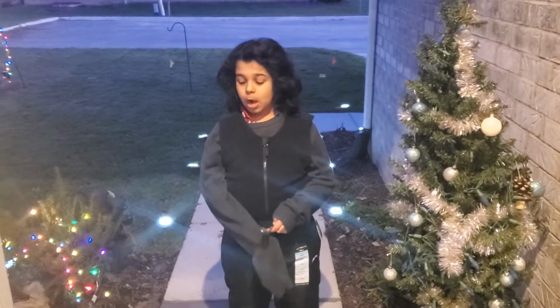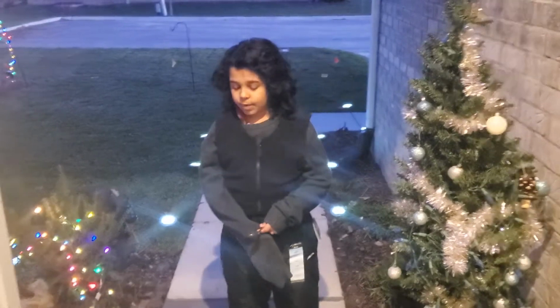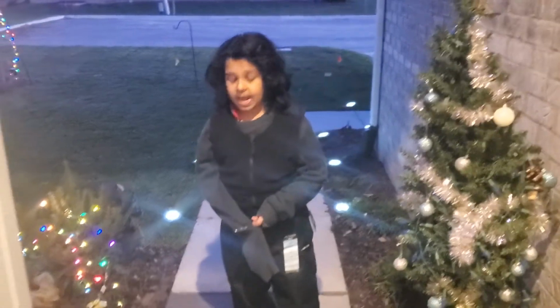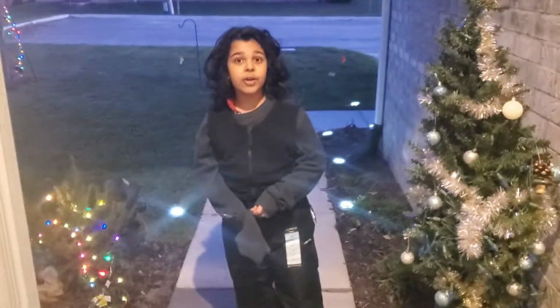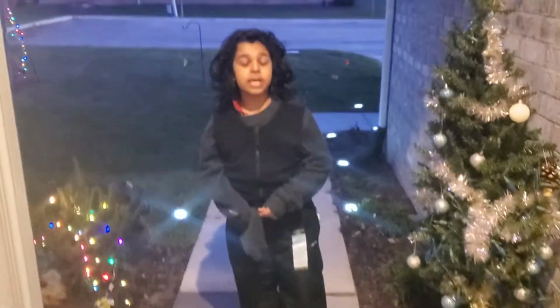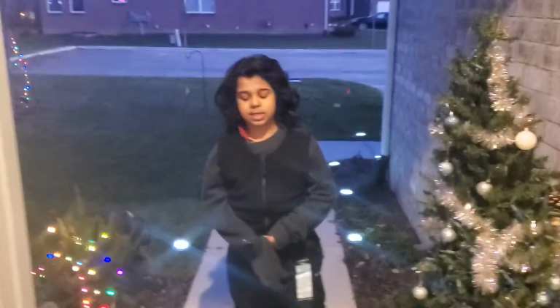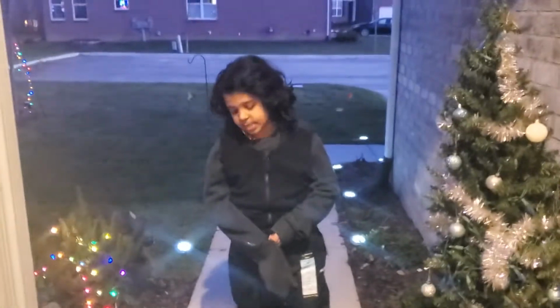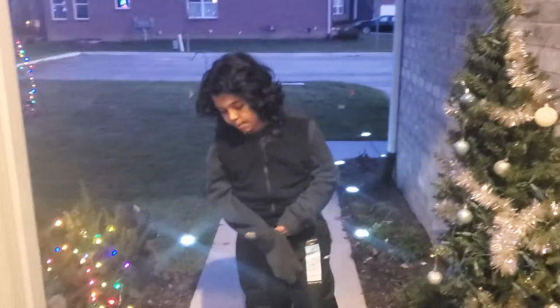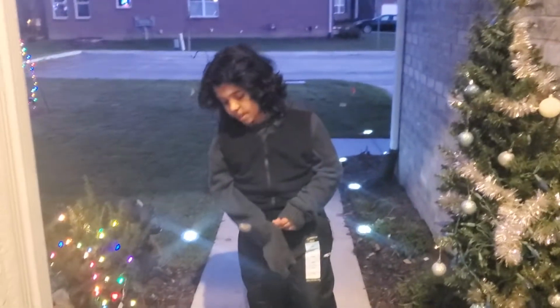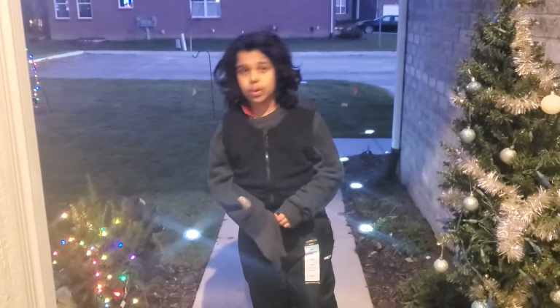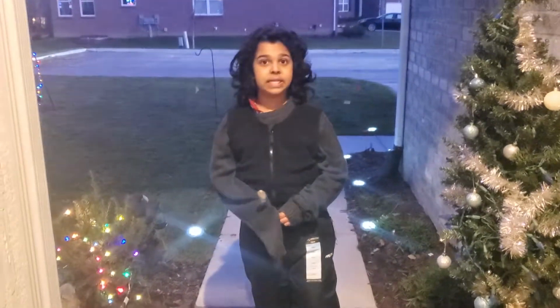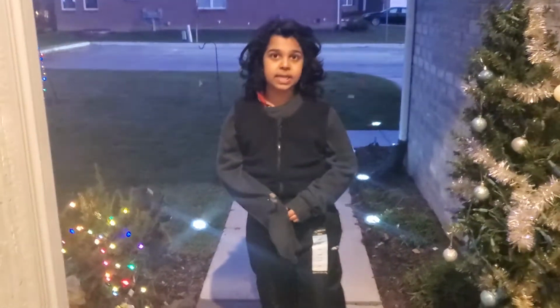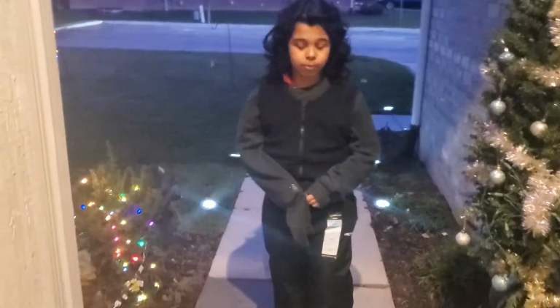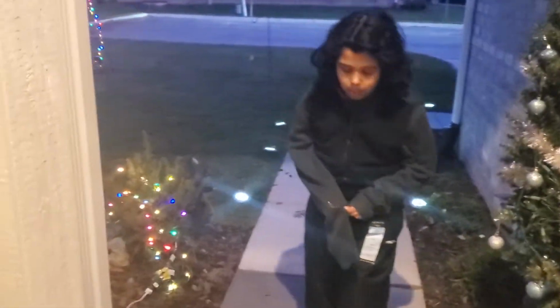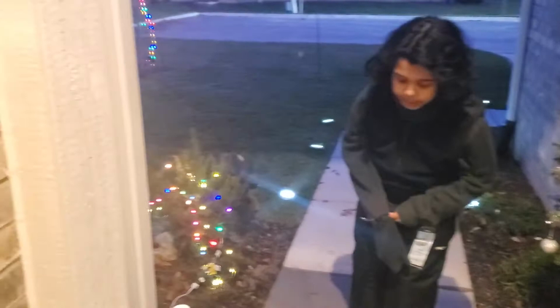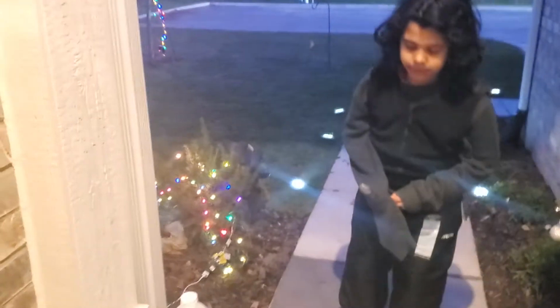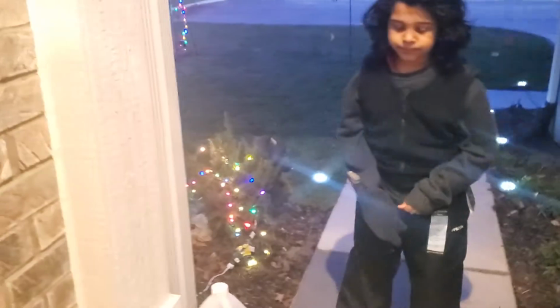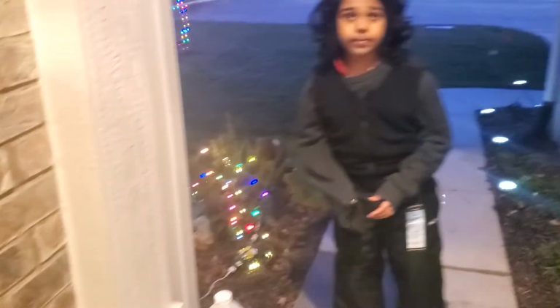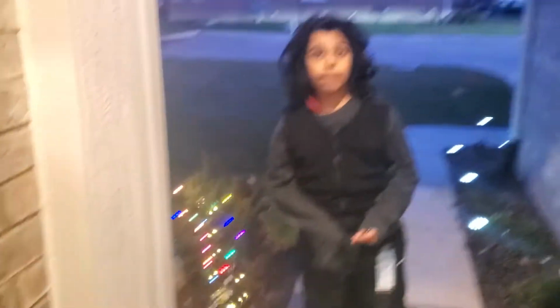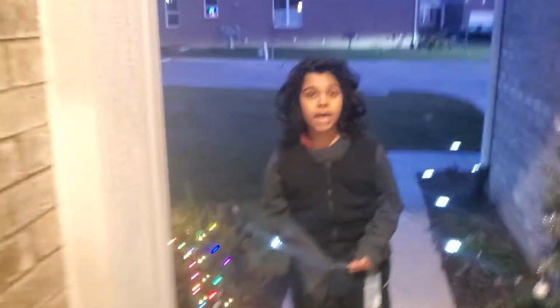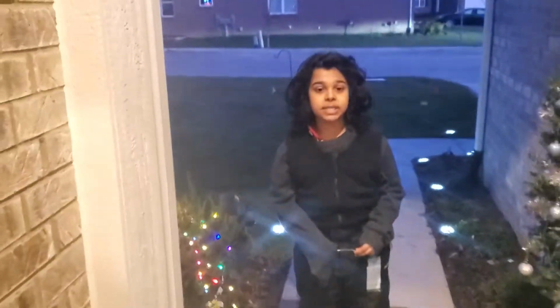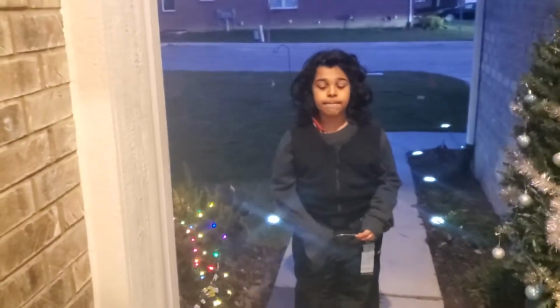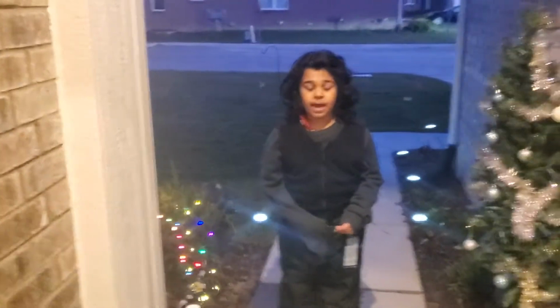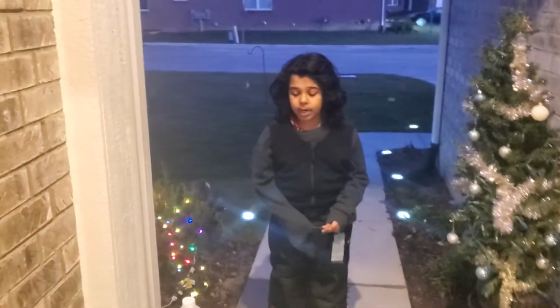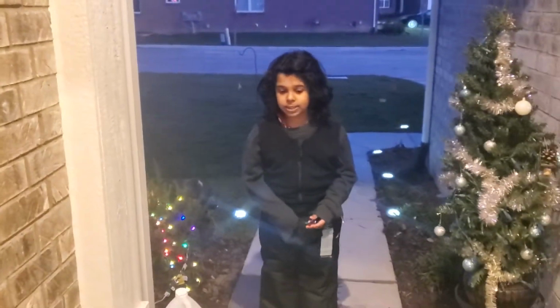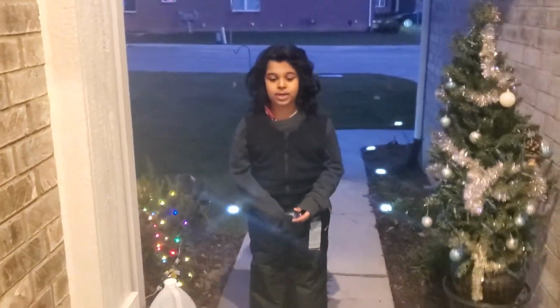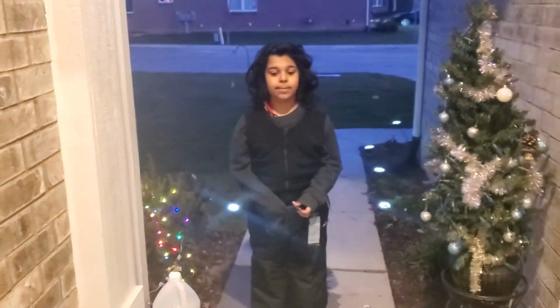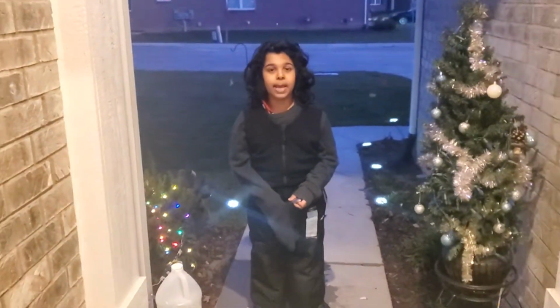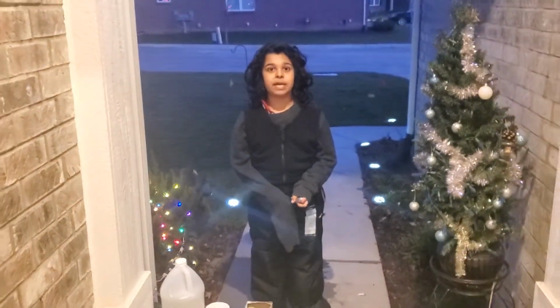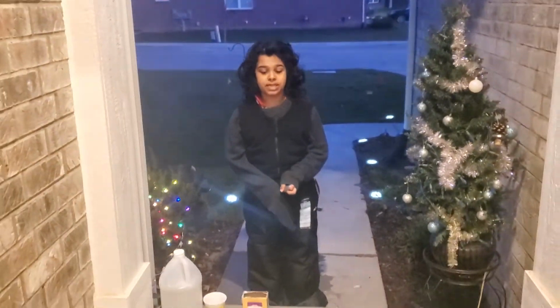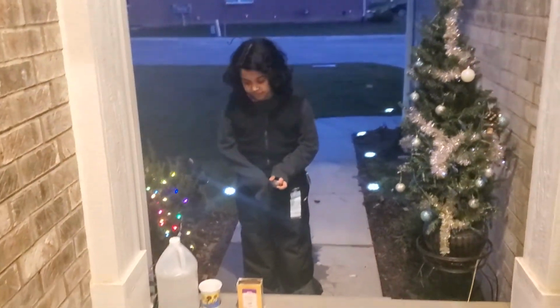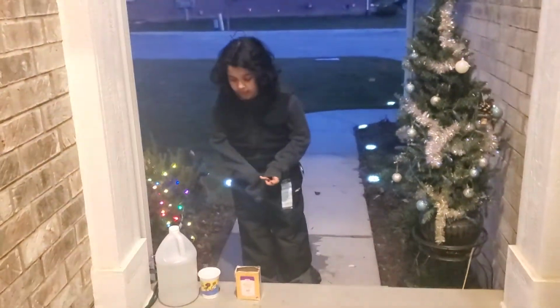Alright, and this is a science experiment. It wasn't technically required, but I wanted to do it anyway because it seemed fun.